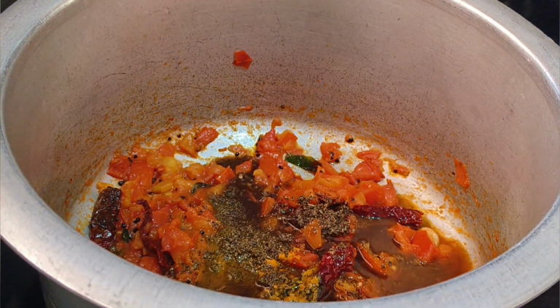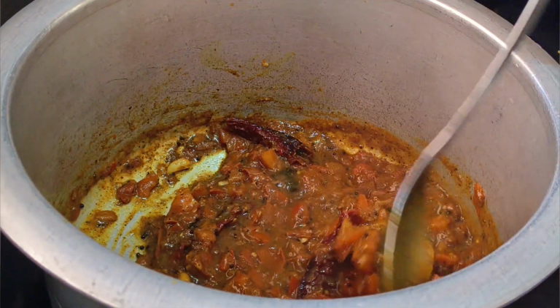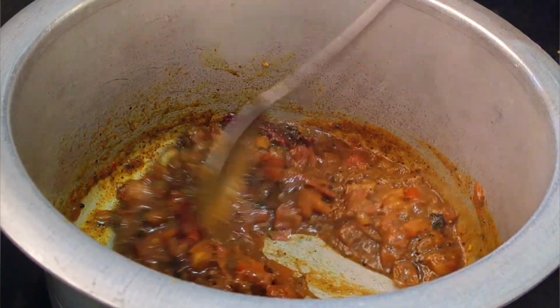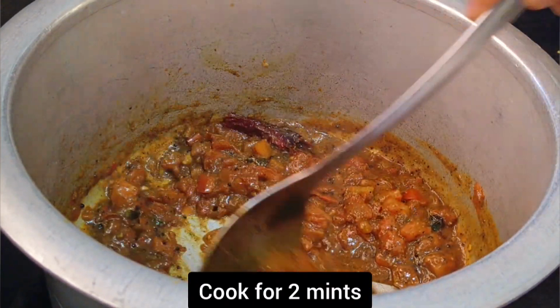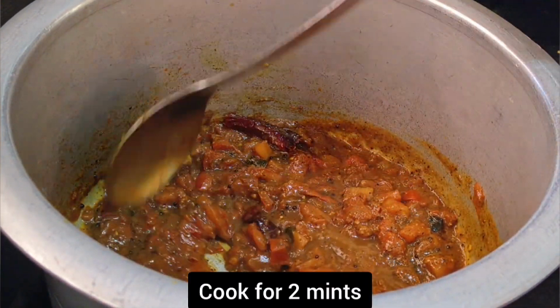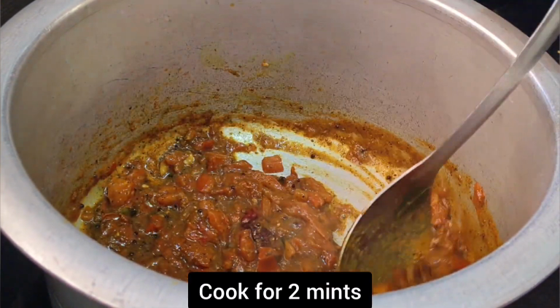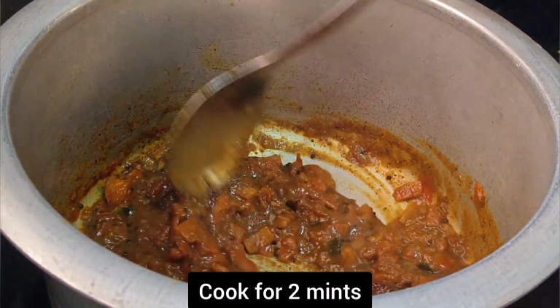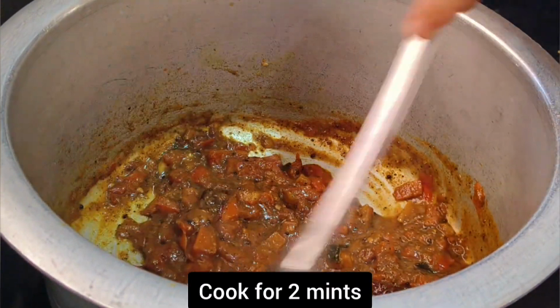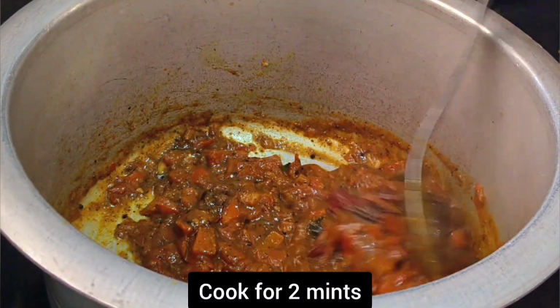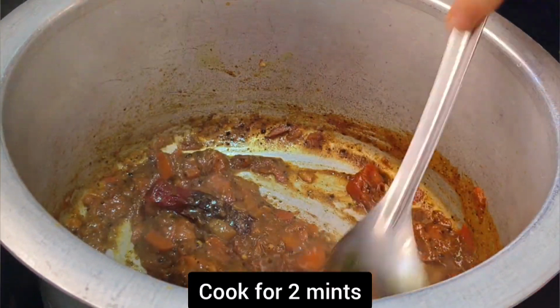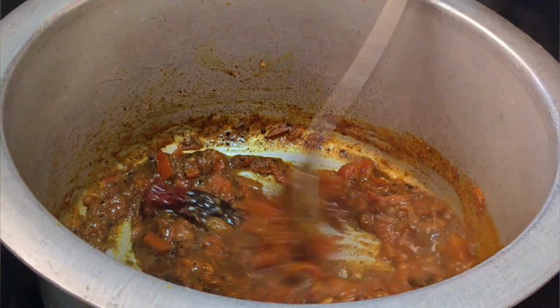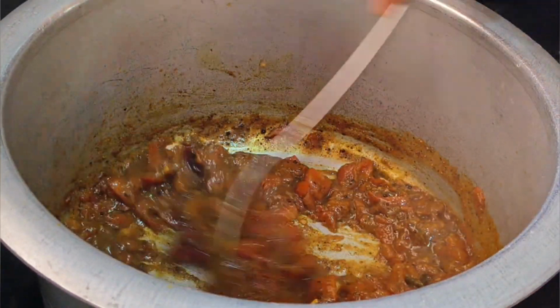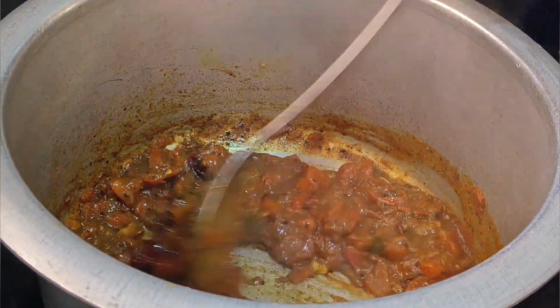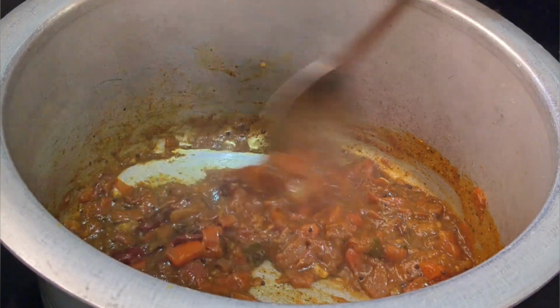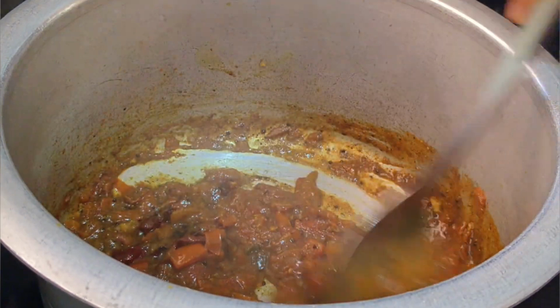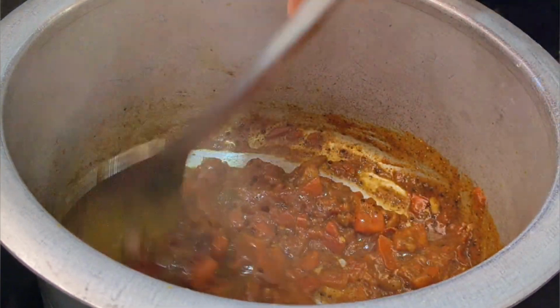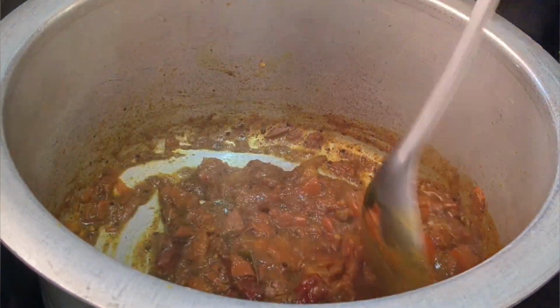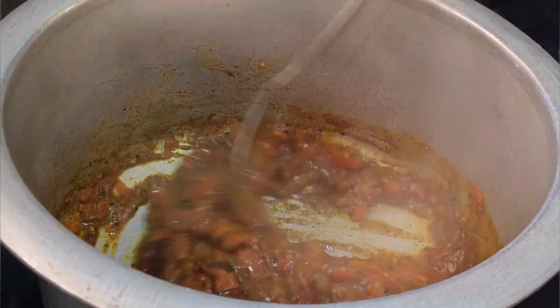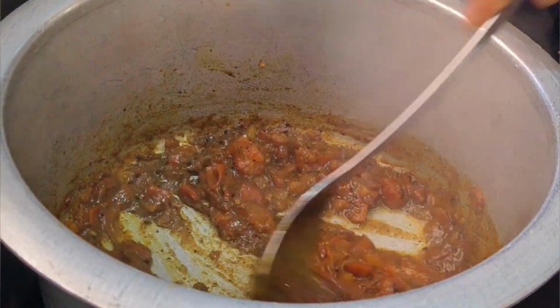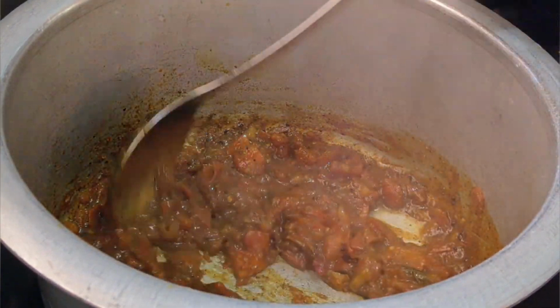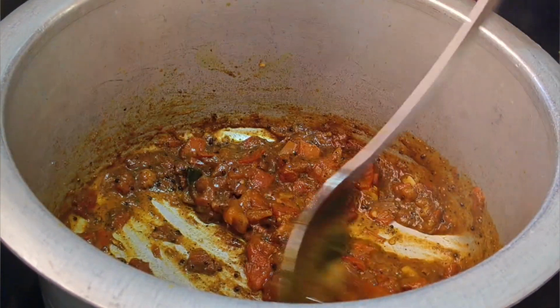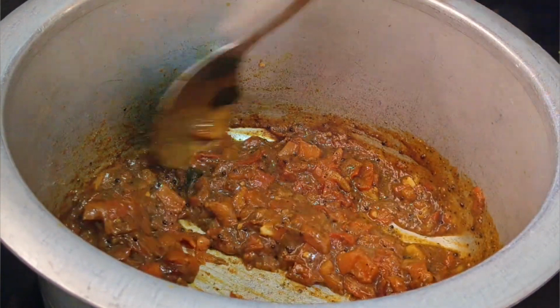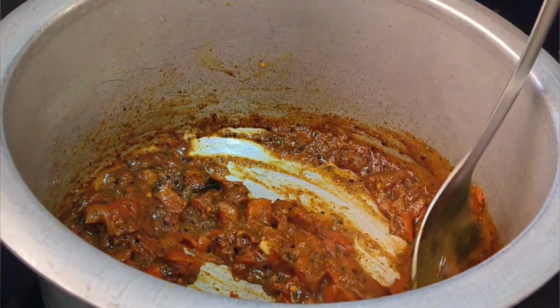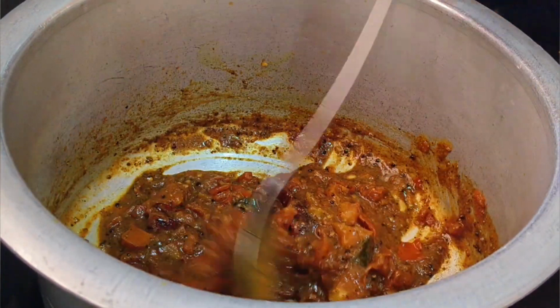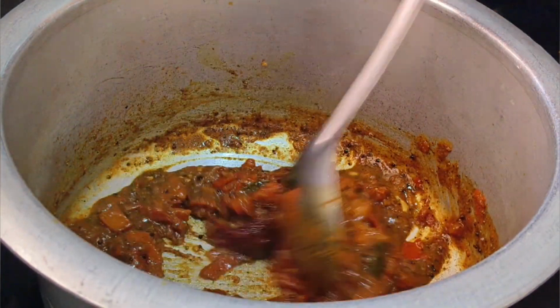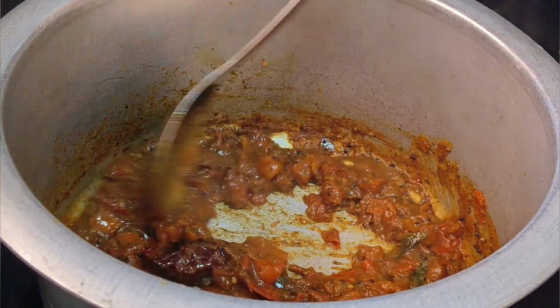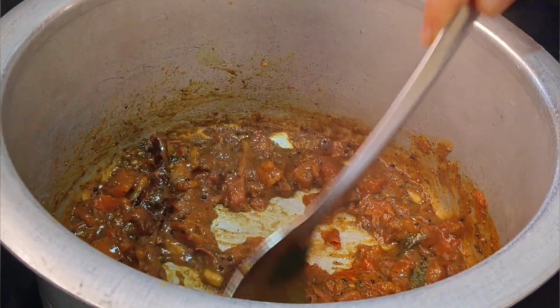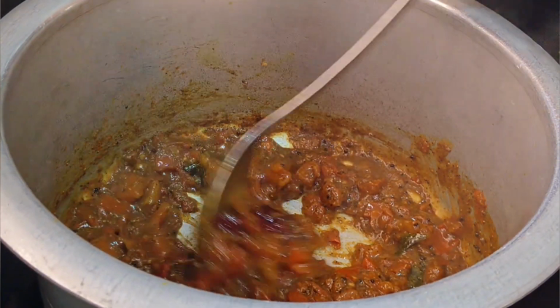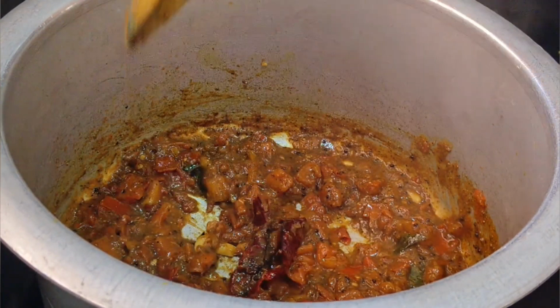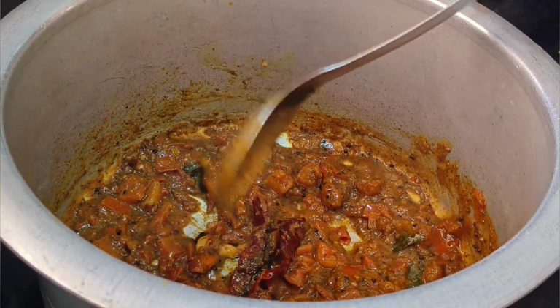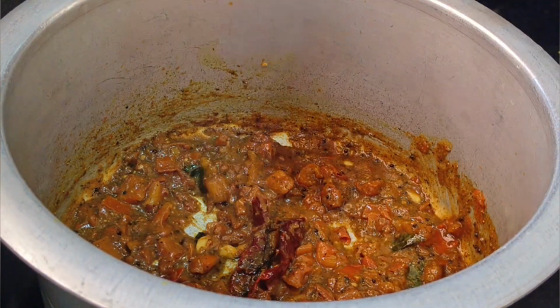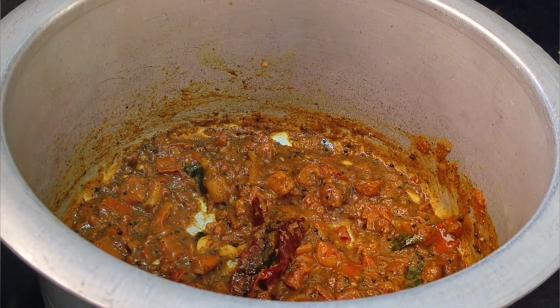You can put hot sauce on the hot water, and then pour the hot sauce on the hot bowl. You can put it on top, and then I'm going to go to the hot sauce.